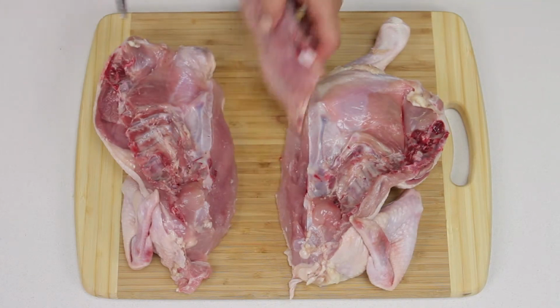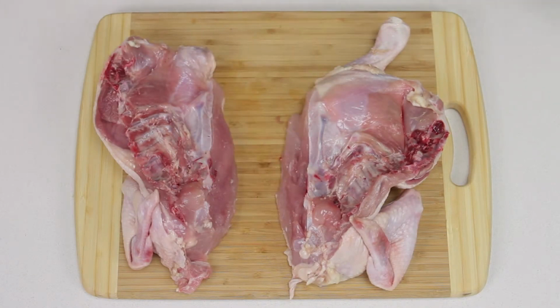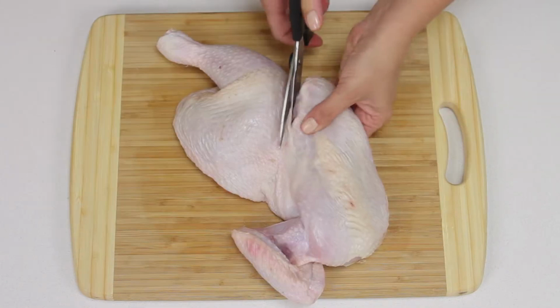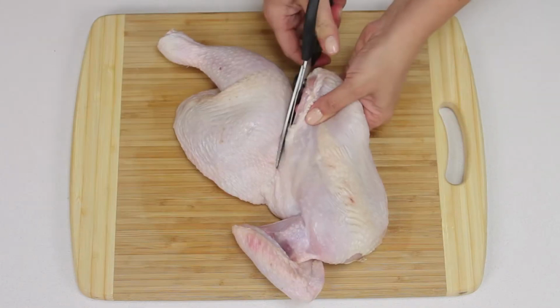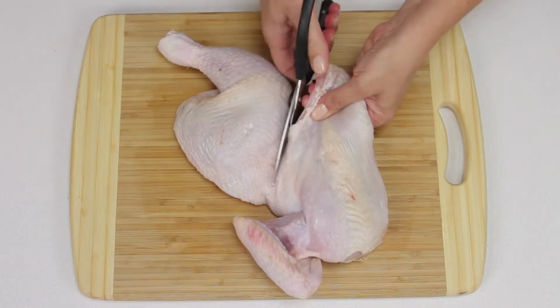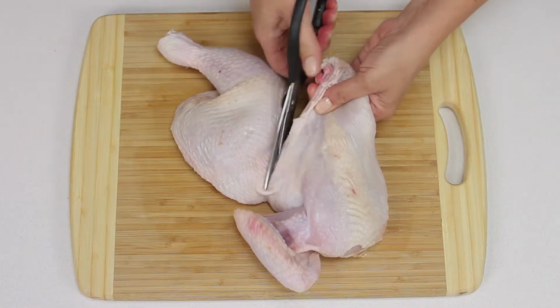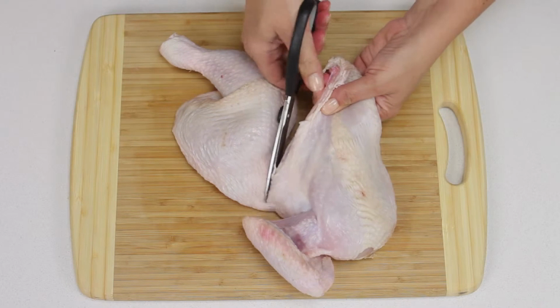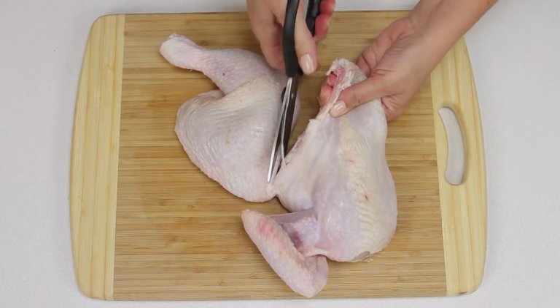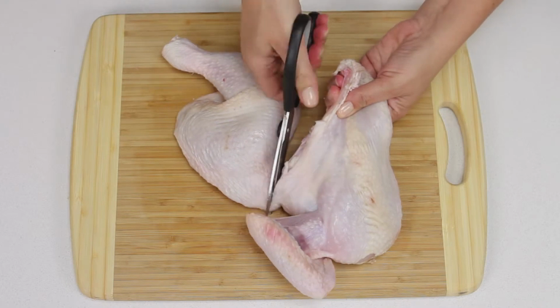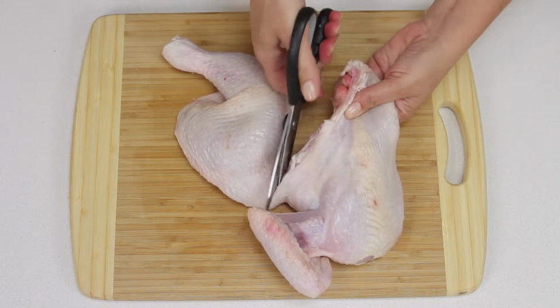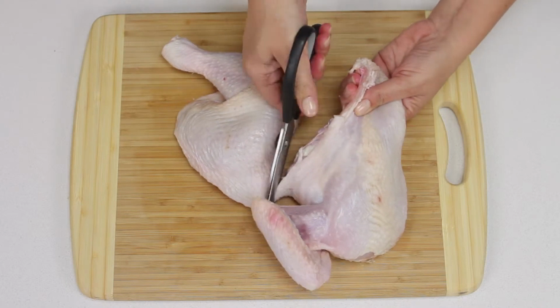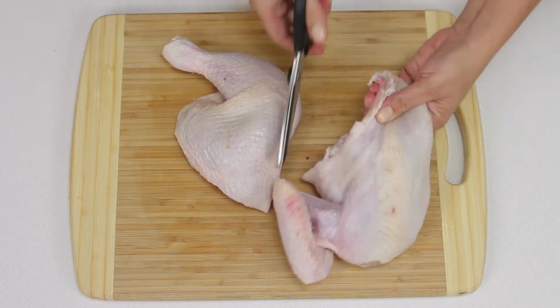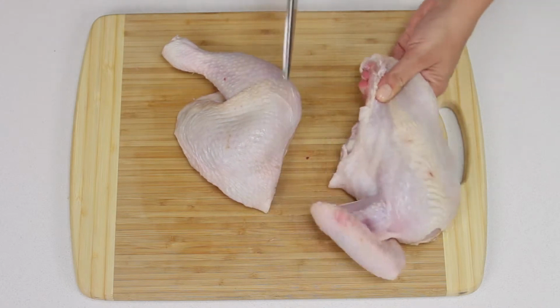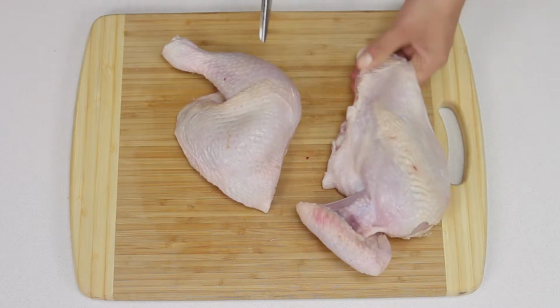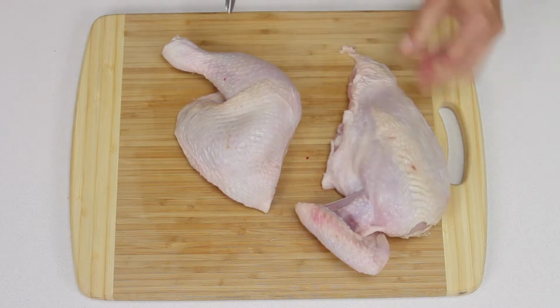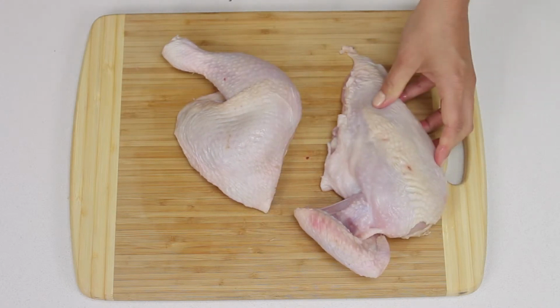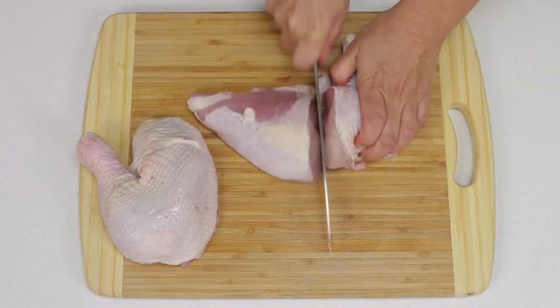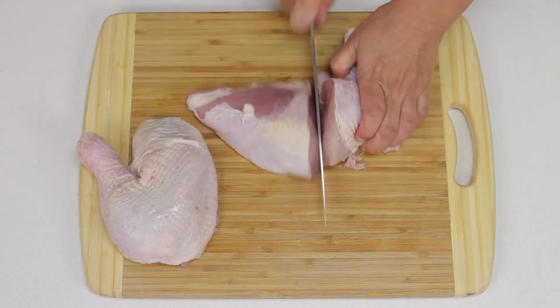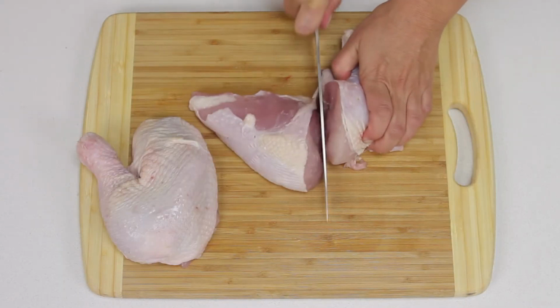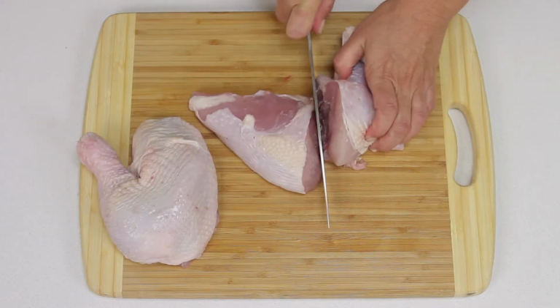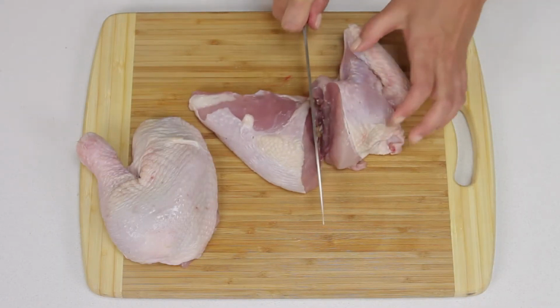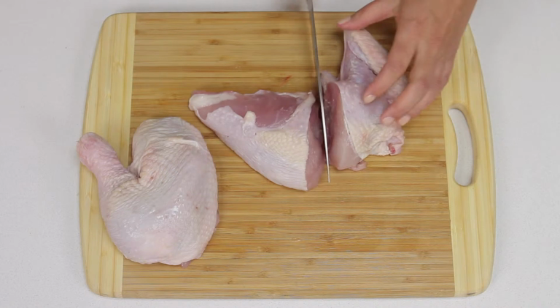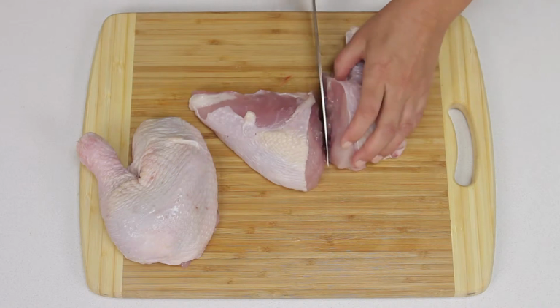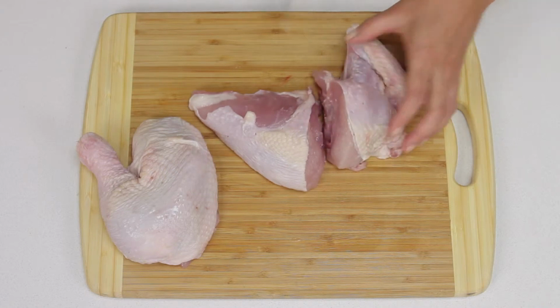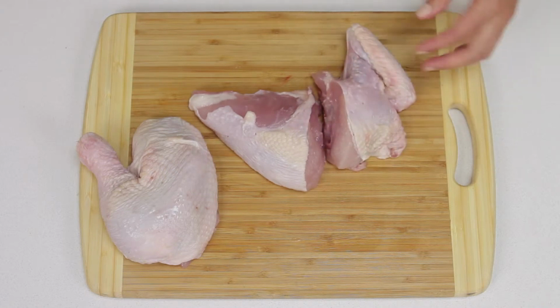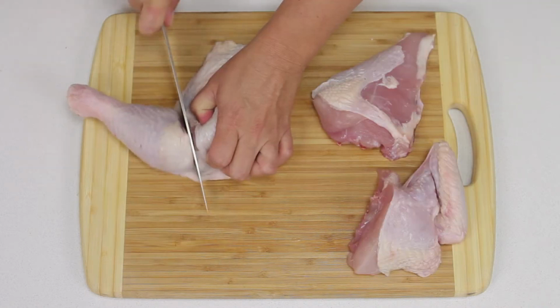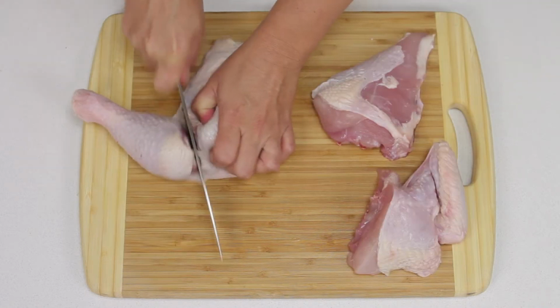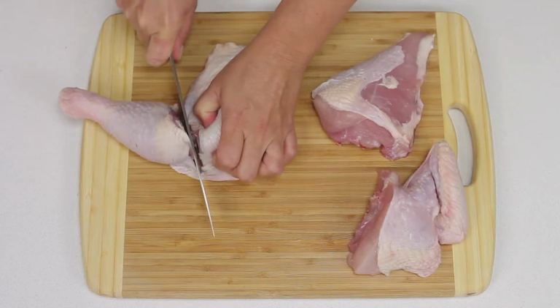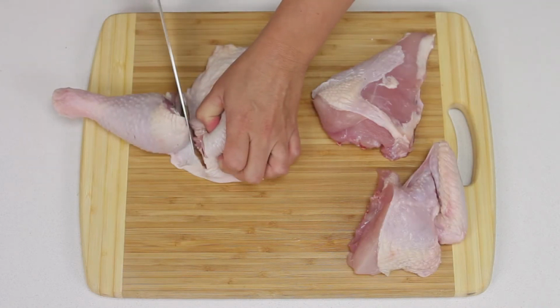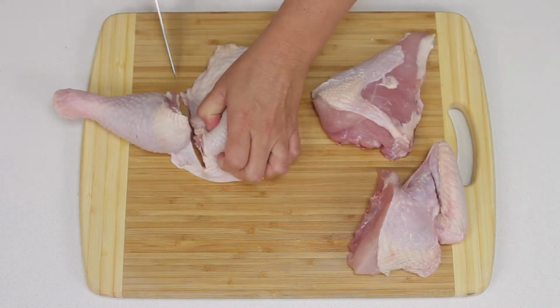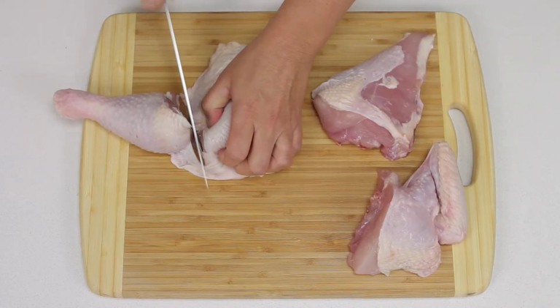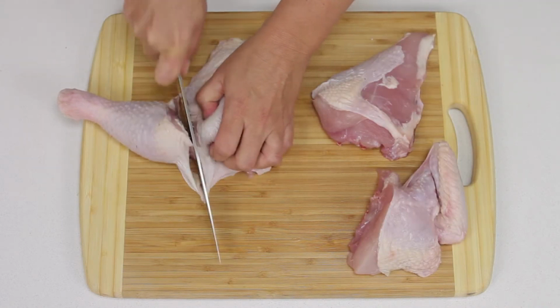Cut the drumstick and the thigh, also known as the Maryland, from the breast. Cut the breast in half crossways, then cut the drumsticks from the thighs.